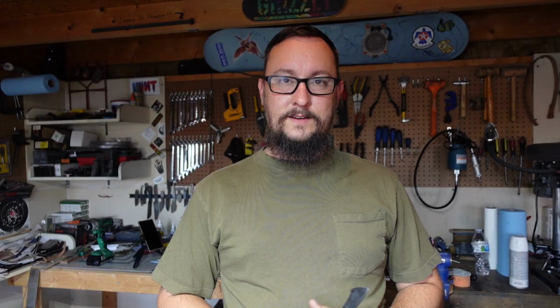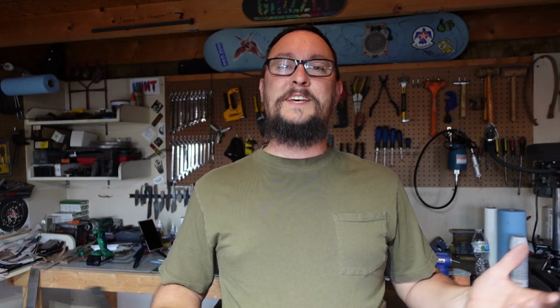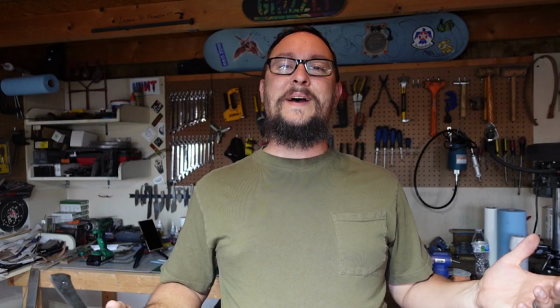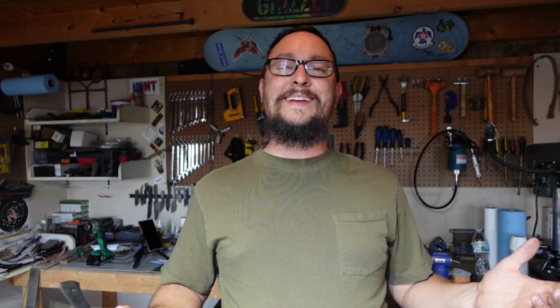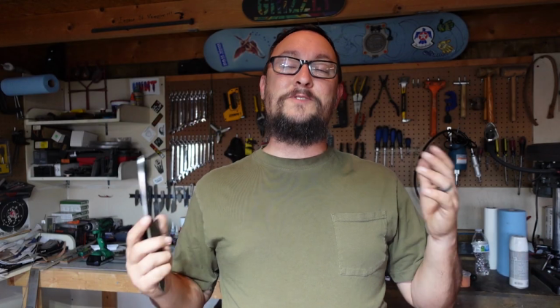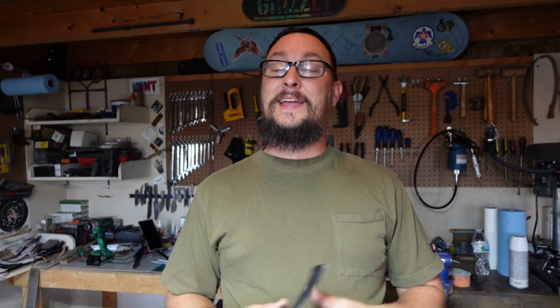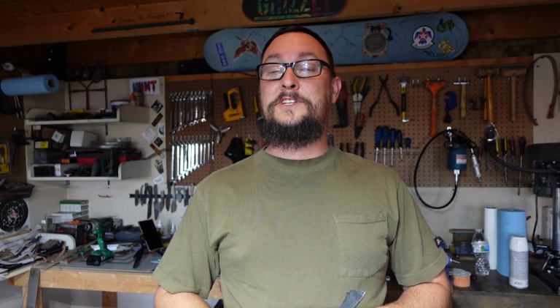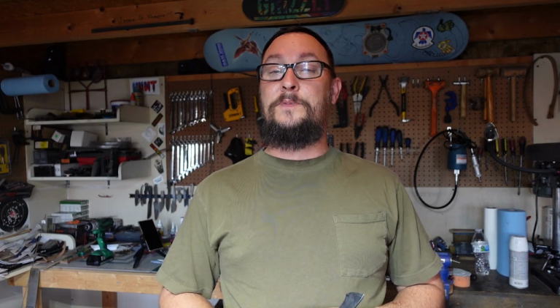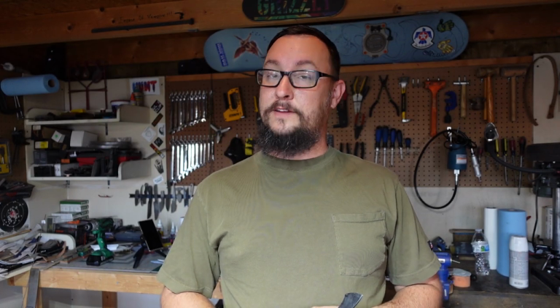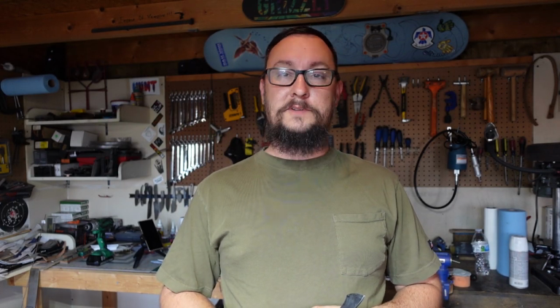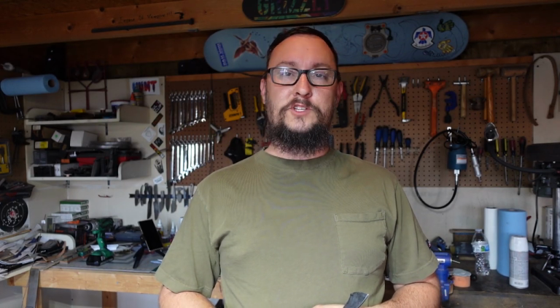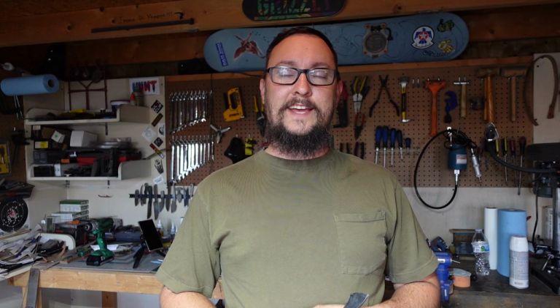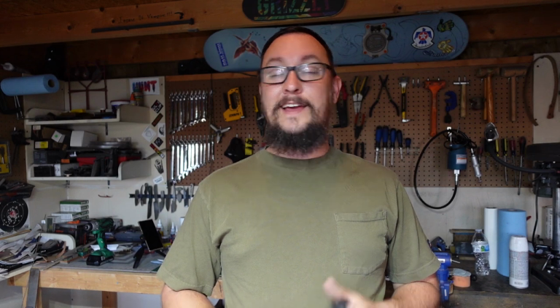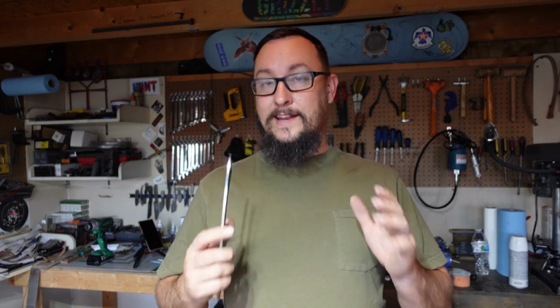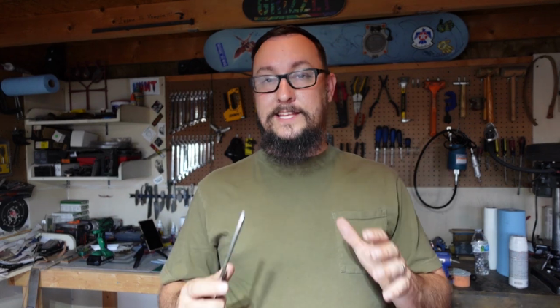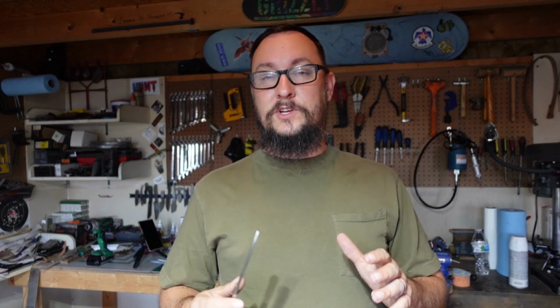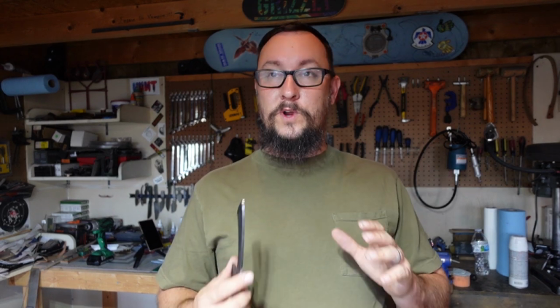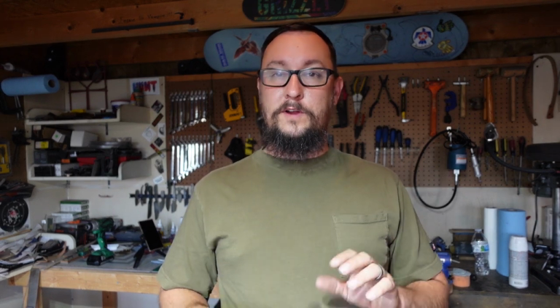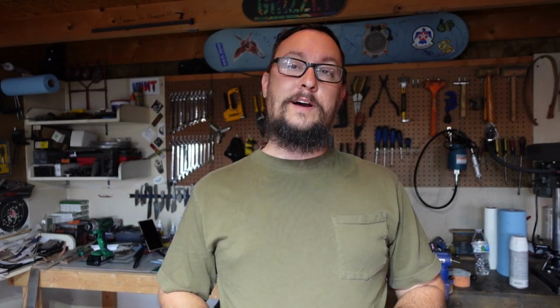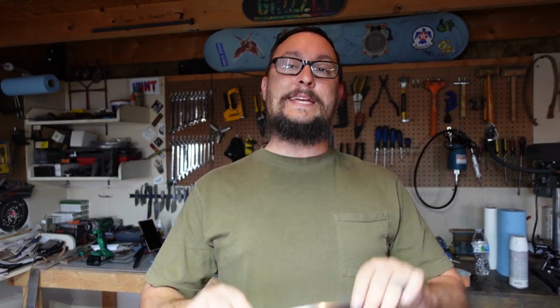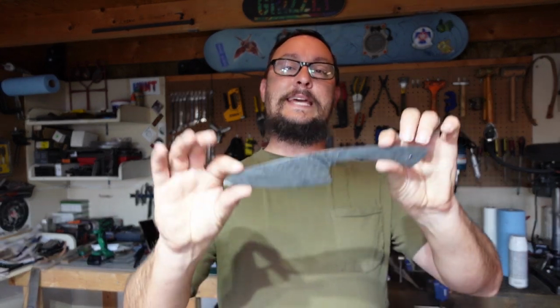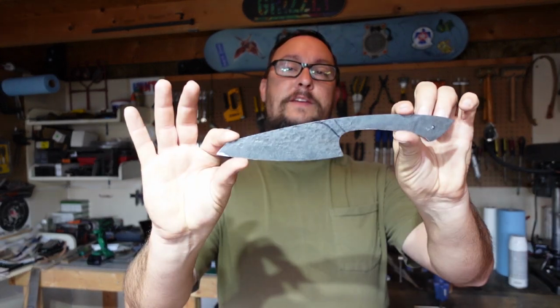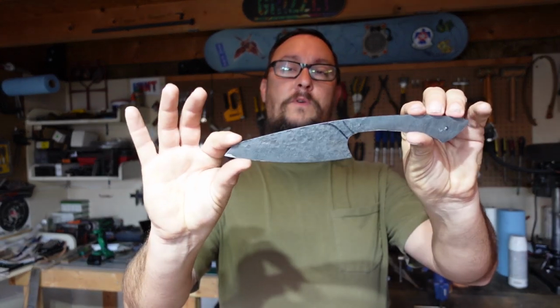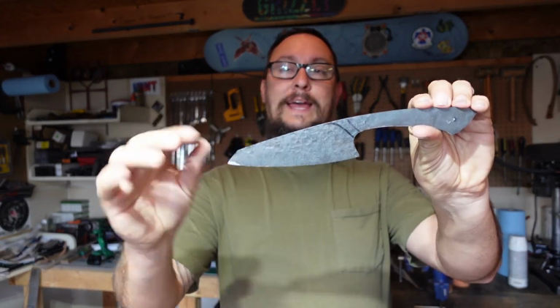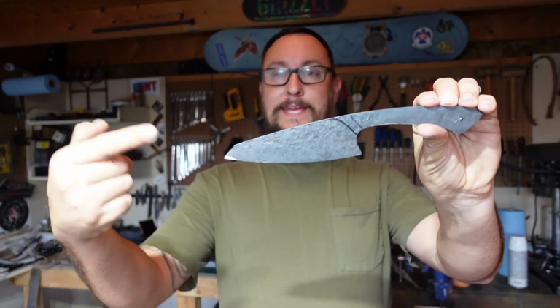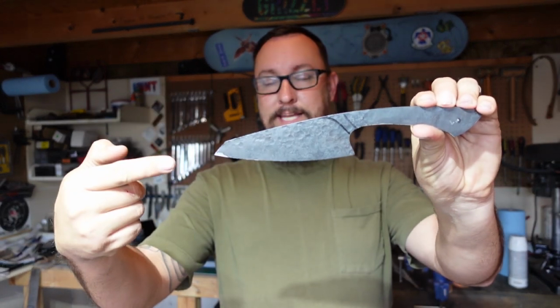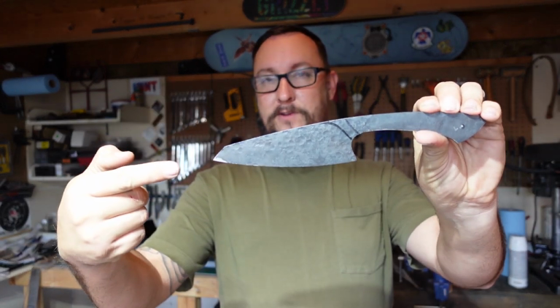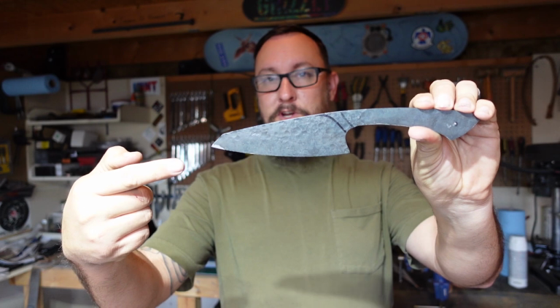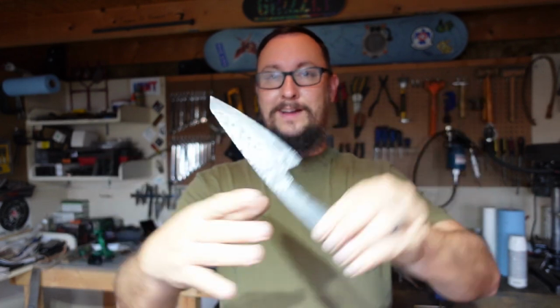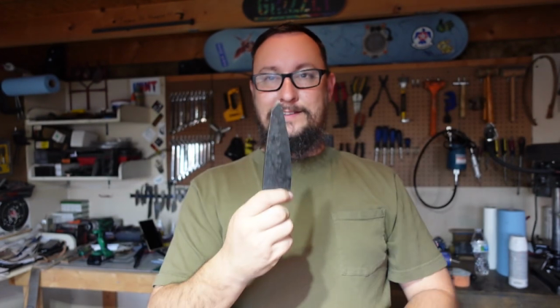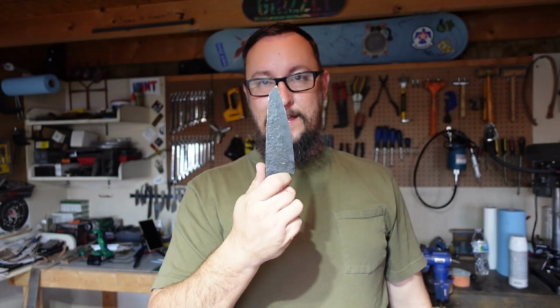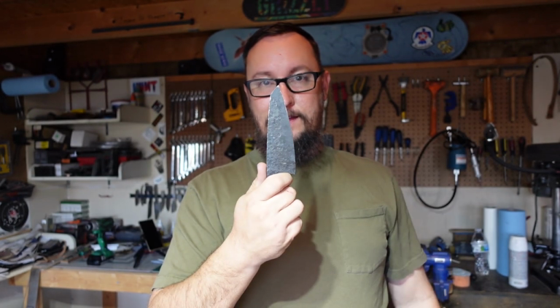What's up everybody? We're back out in the shop with another Shop Talk Tuesday, and in this episode we are working on the 1084 K-Tip Galluto steak knife.